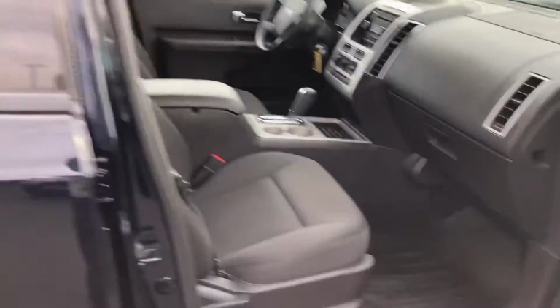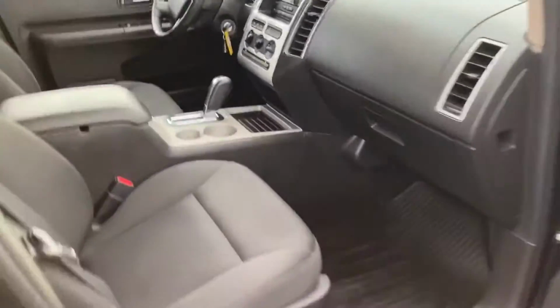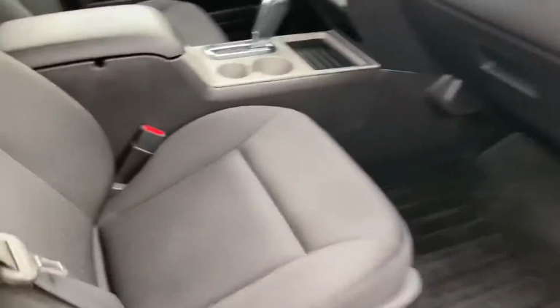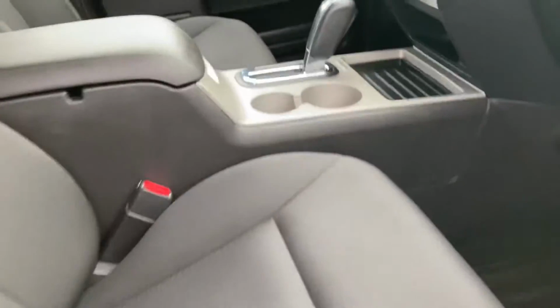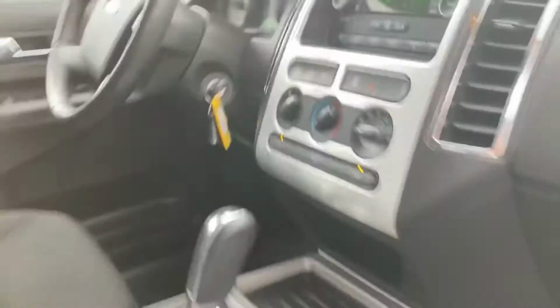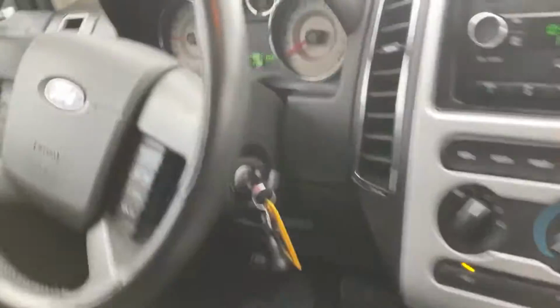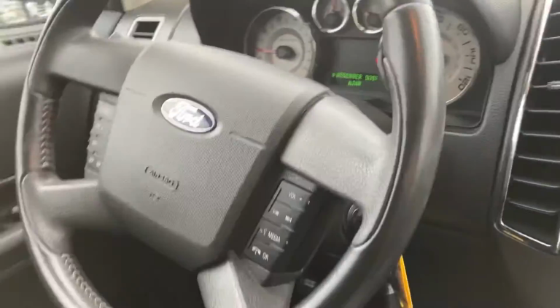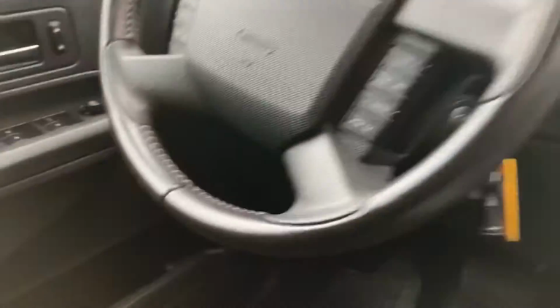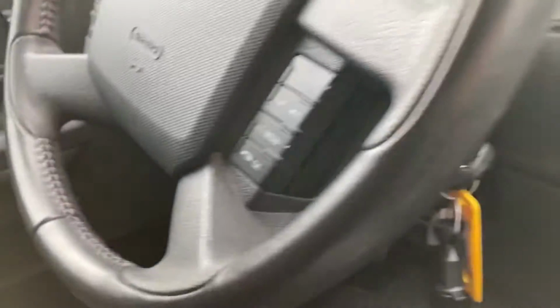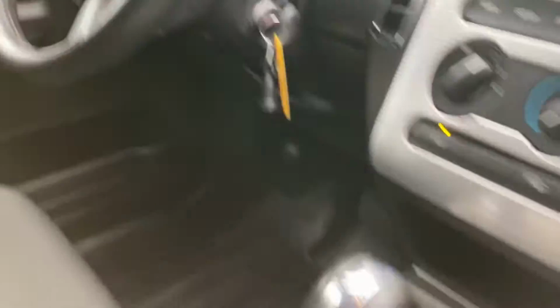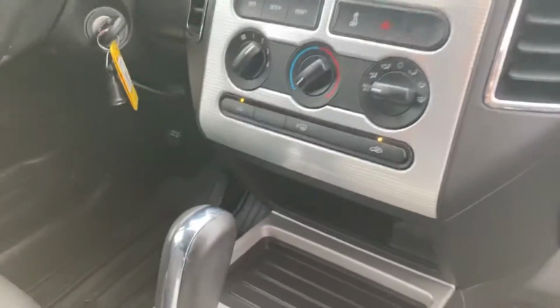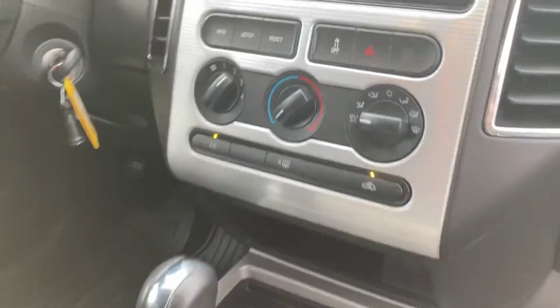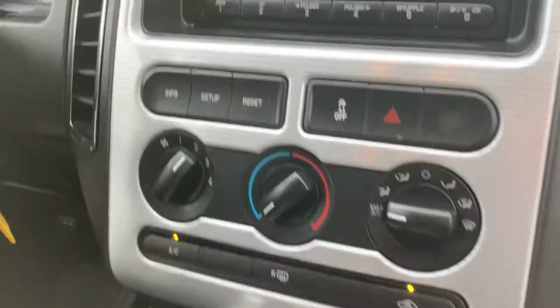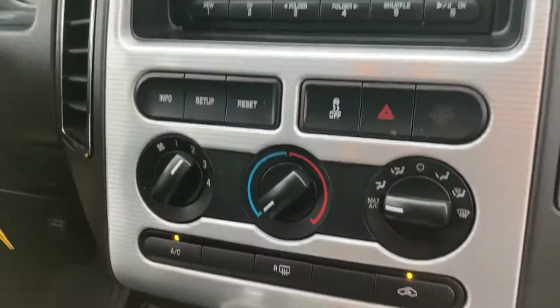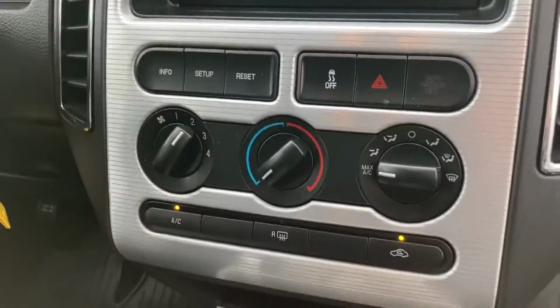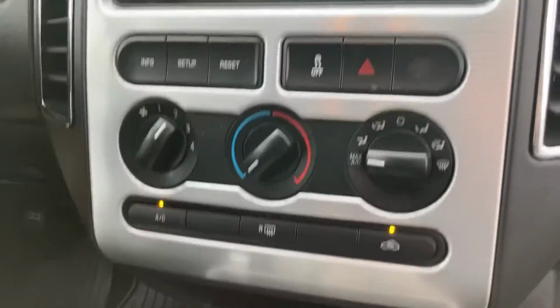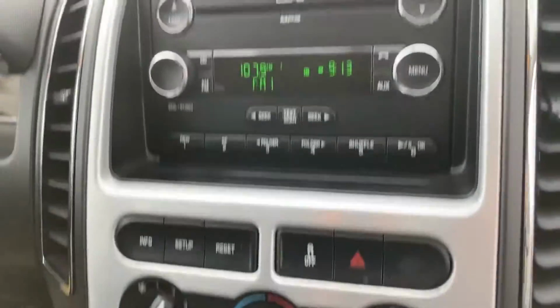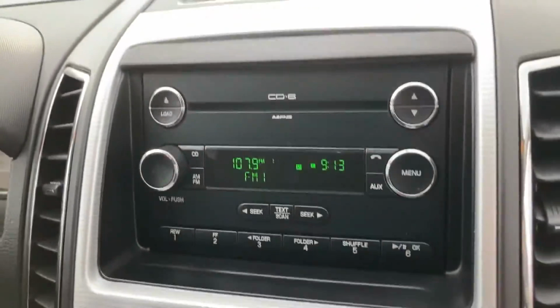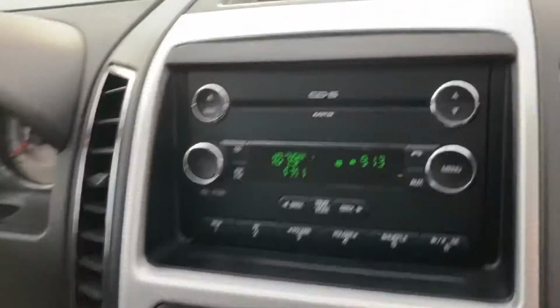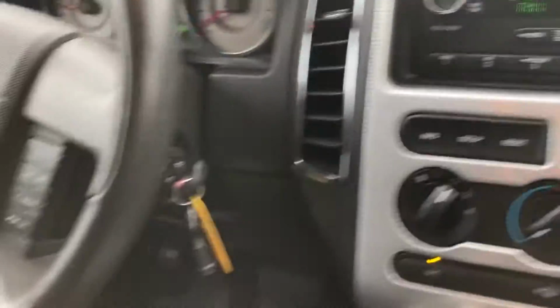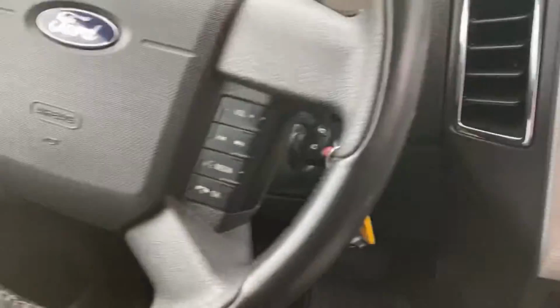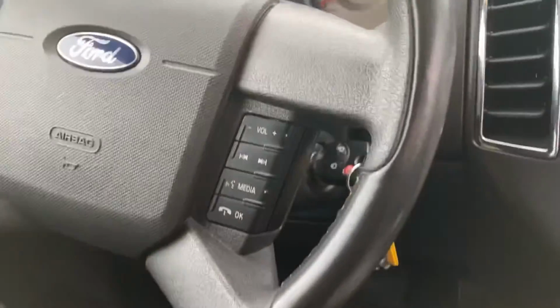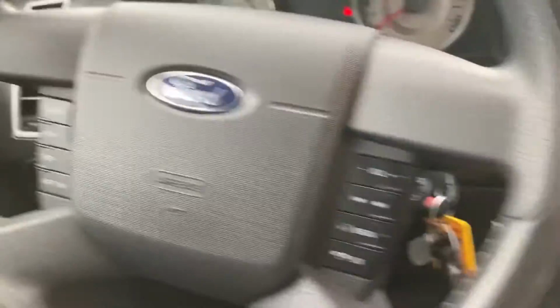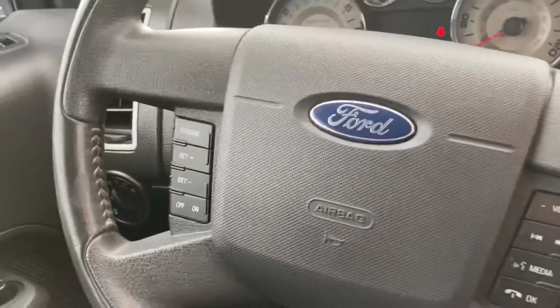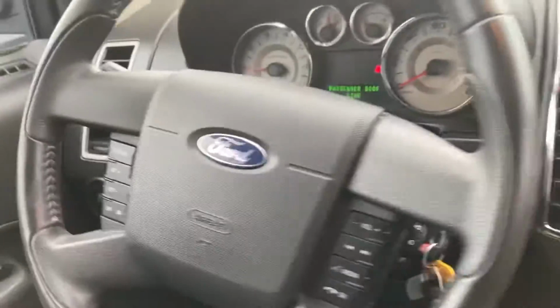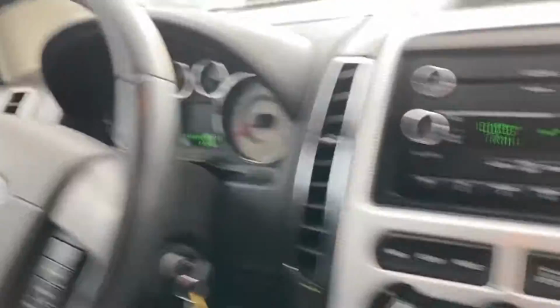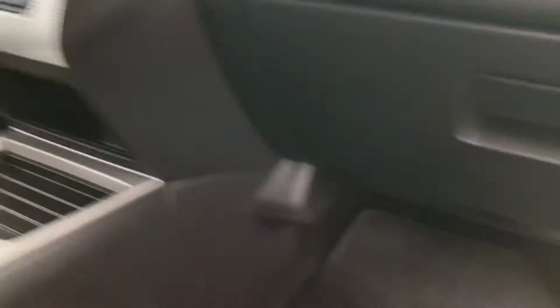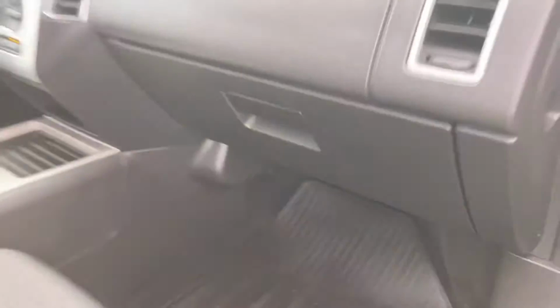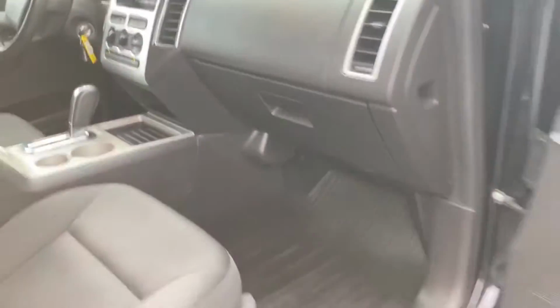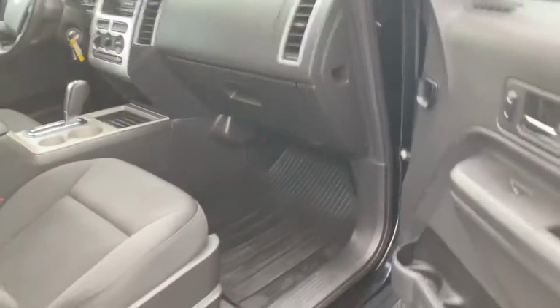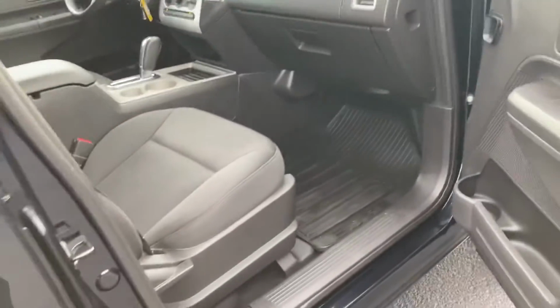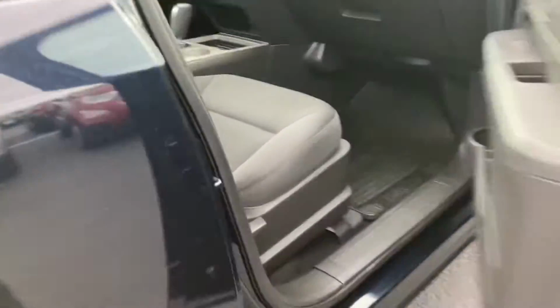On the interior, it's very clean. Only about 107,000 miles on it. All the buttons are nice and easy to read. It does have Bluetooth with cruise control on the steering wheel, which makes it easy to make phone calls without taking your phone out of your pocket.